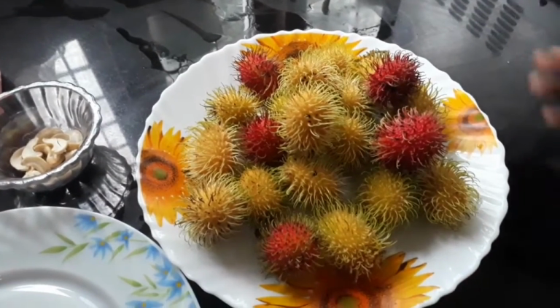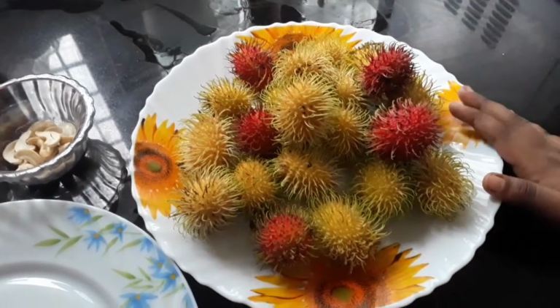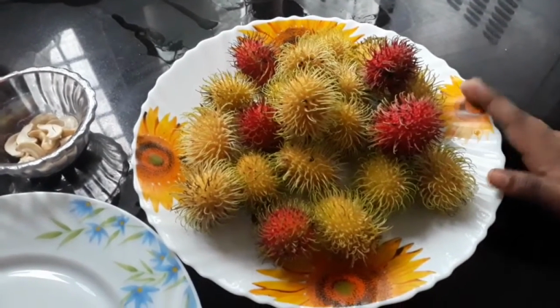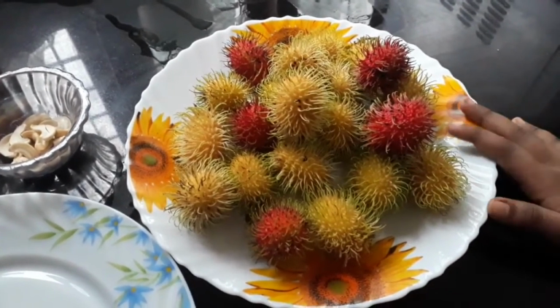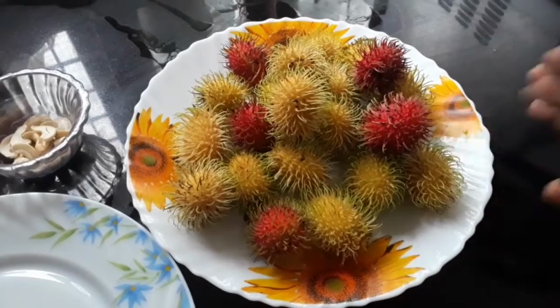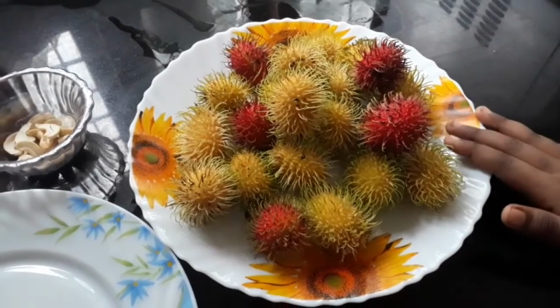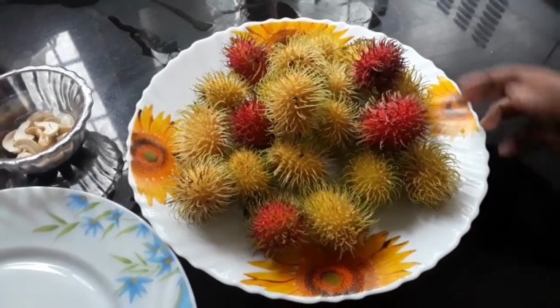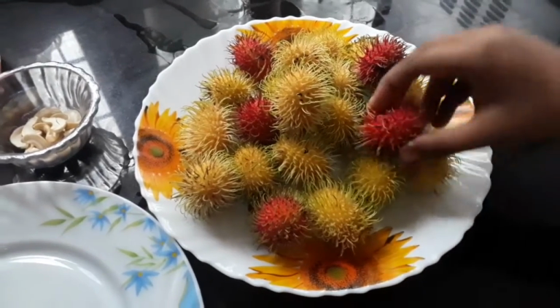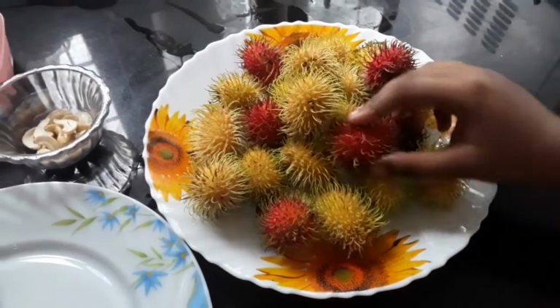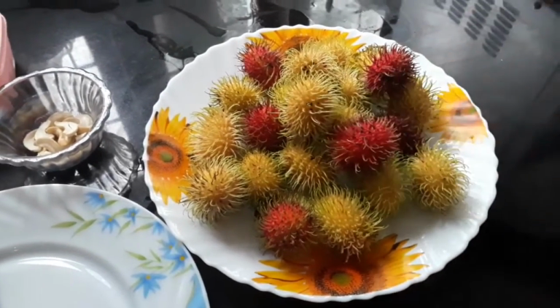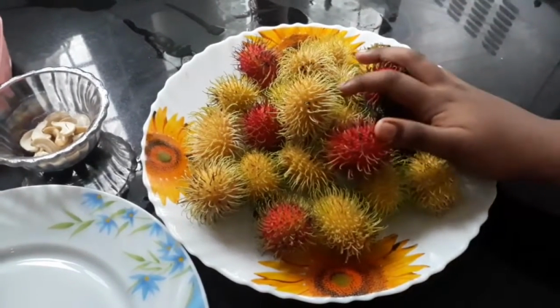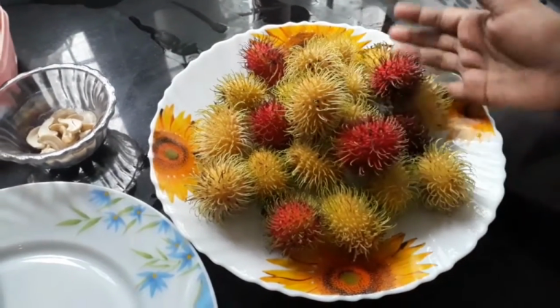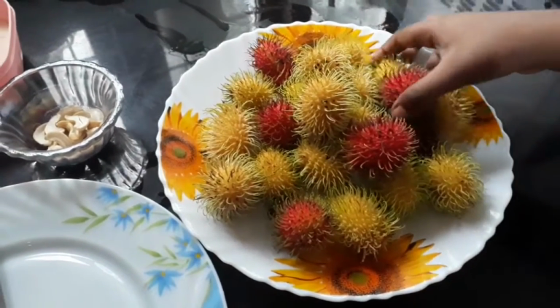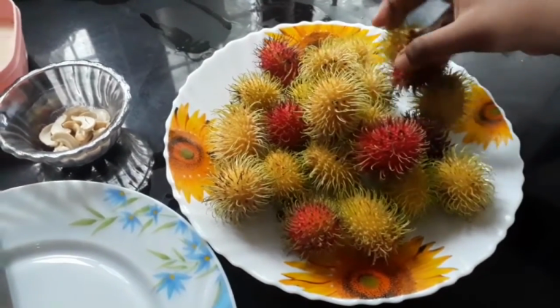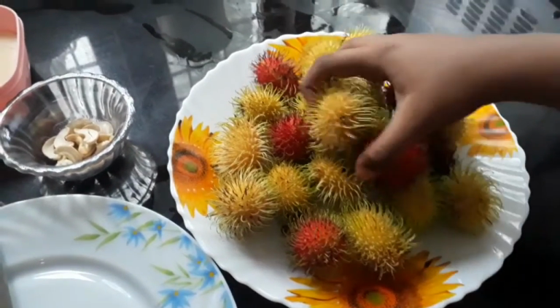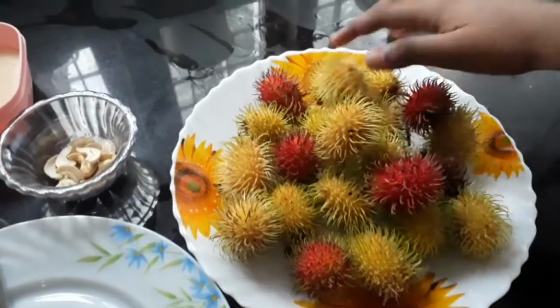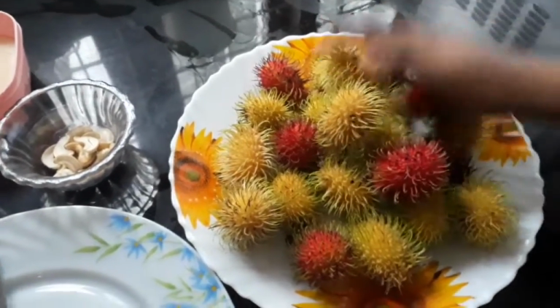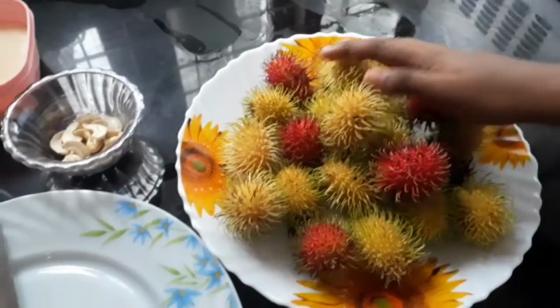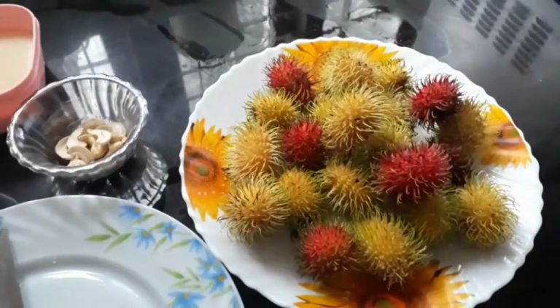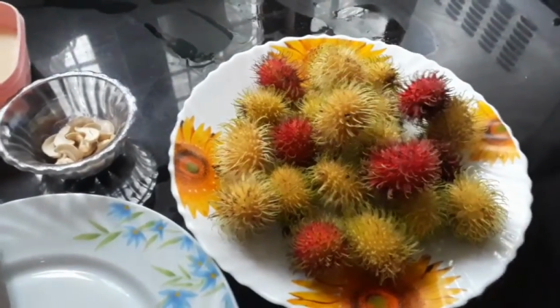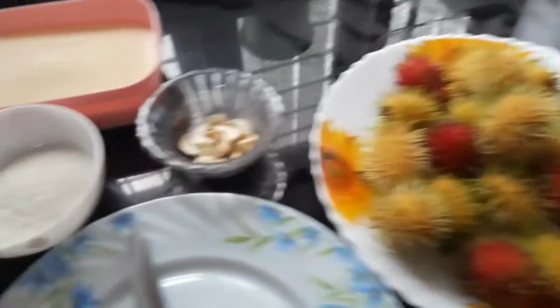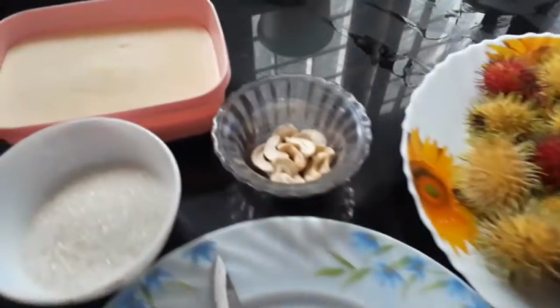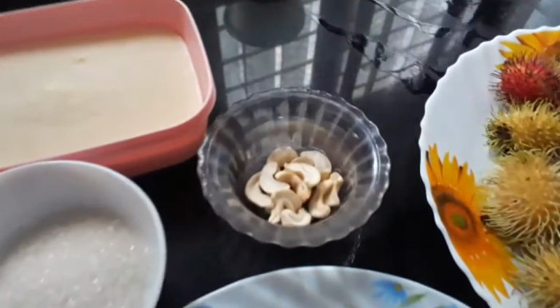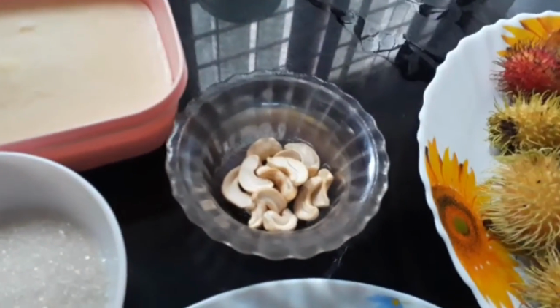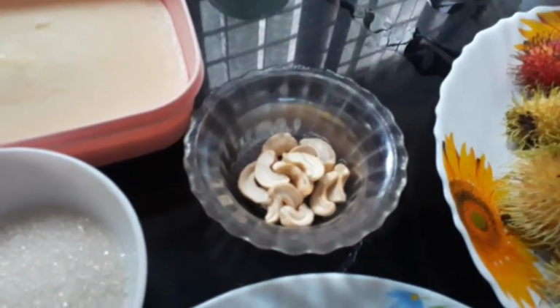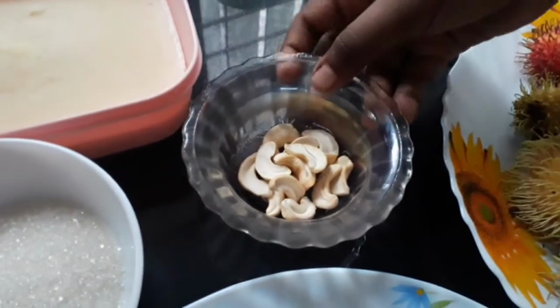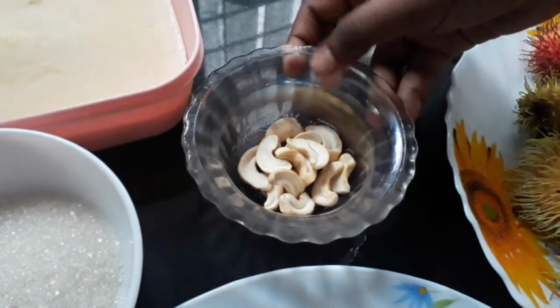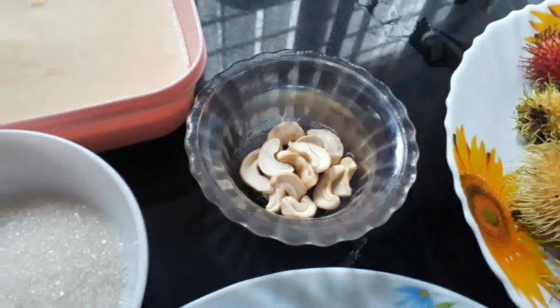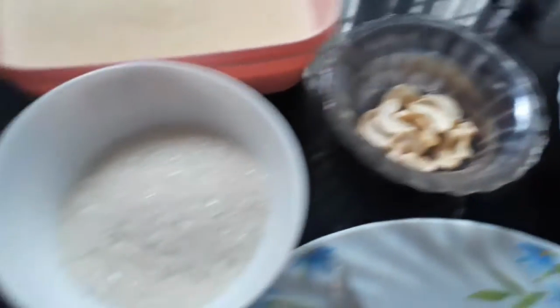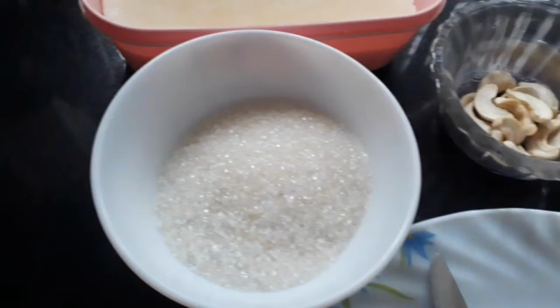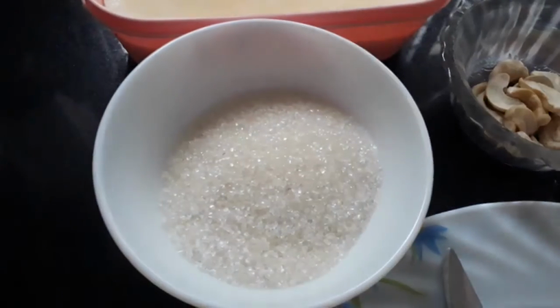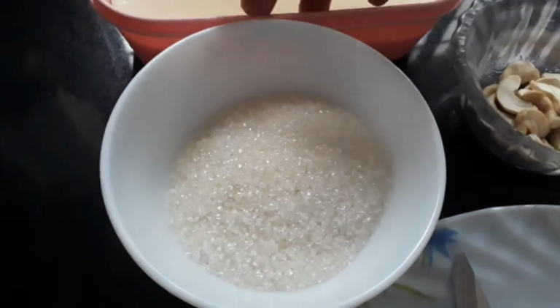The main ingredient is the rambutan. I am also going to add a little bit of cashew nut, and 3 tablespoons of panchasara.